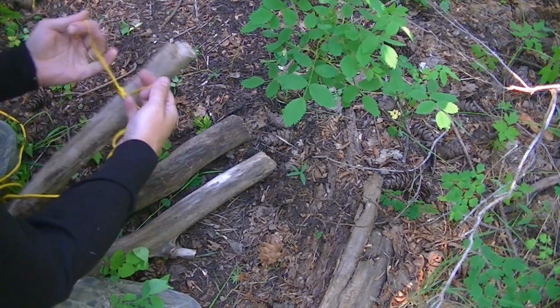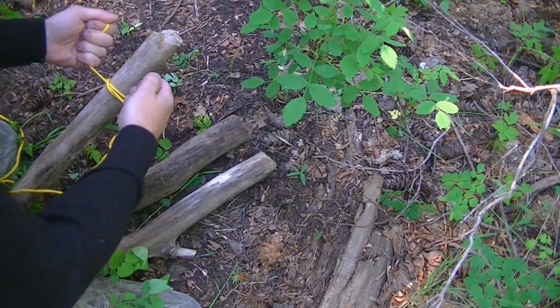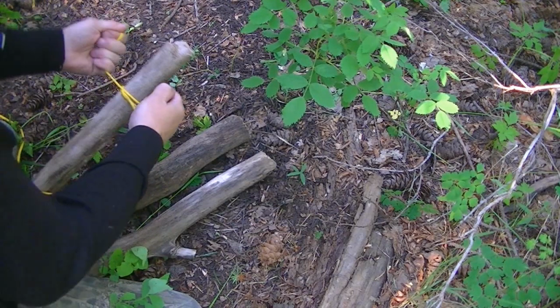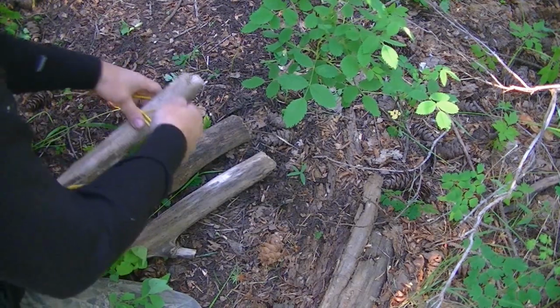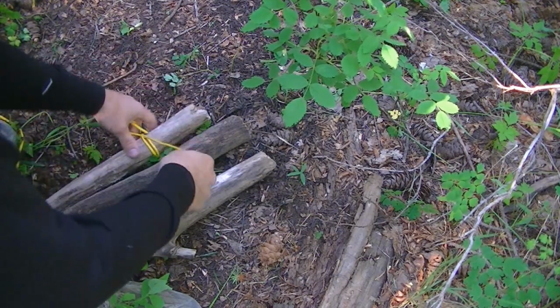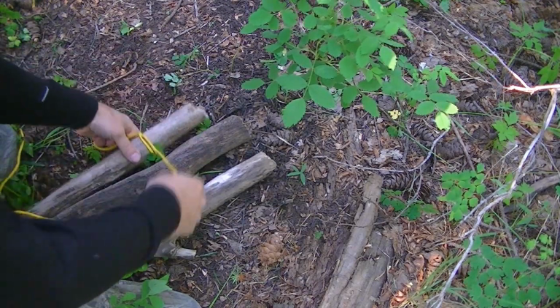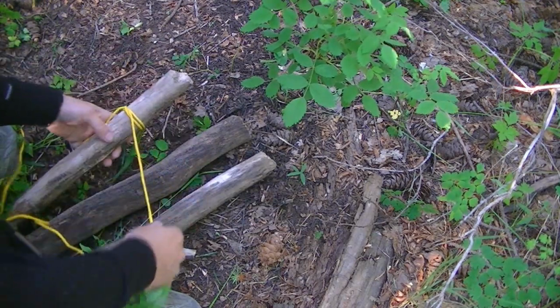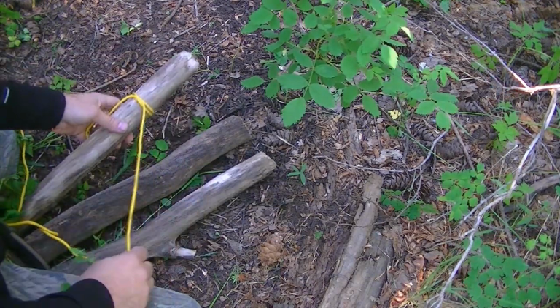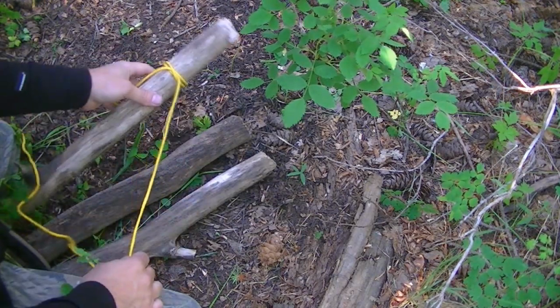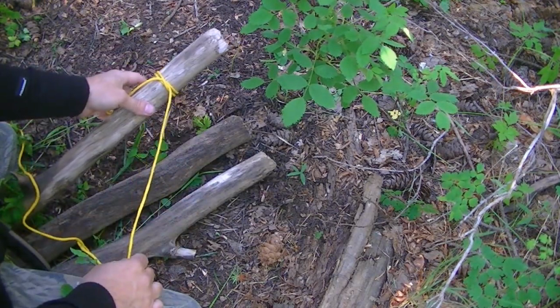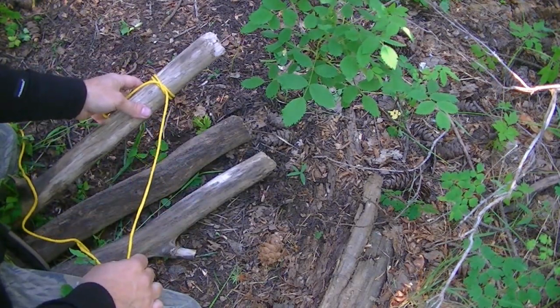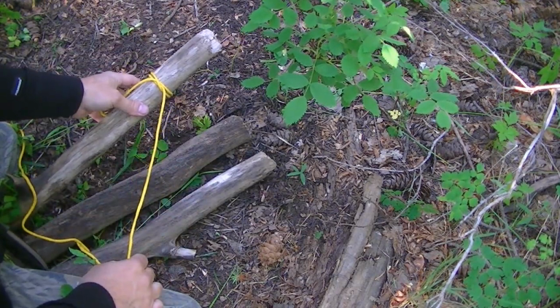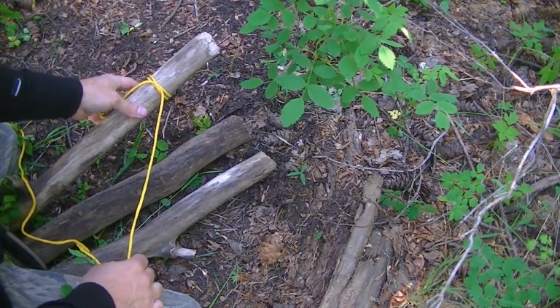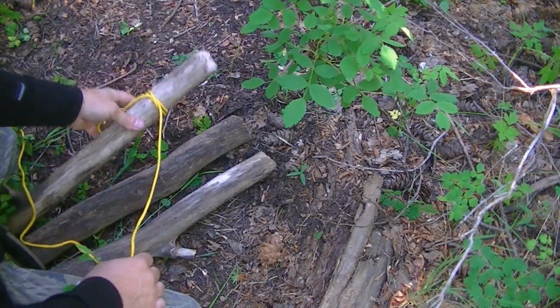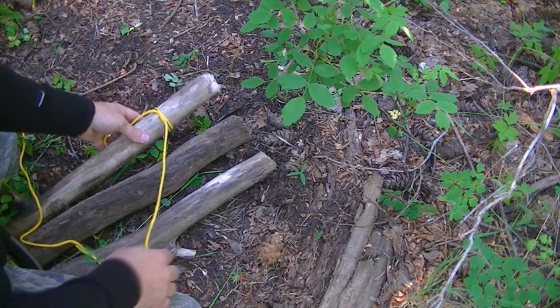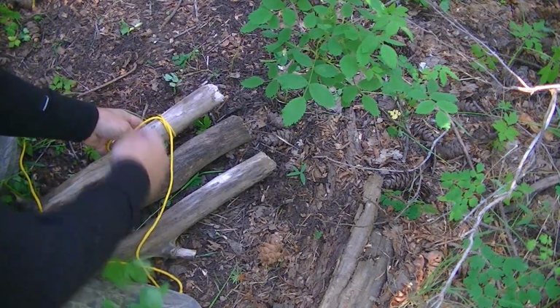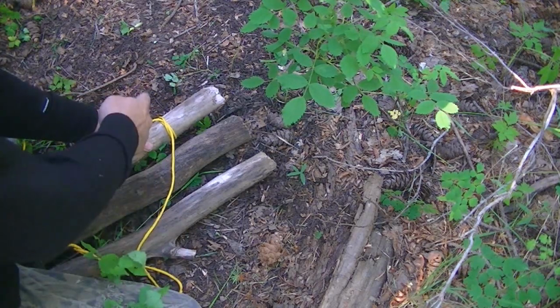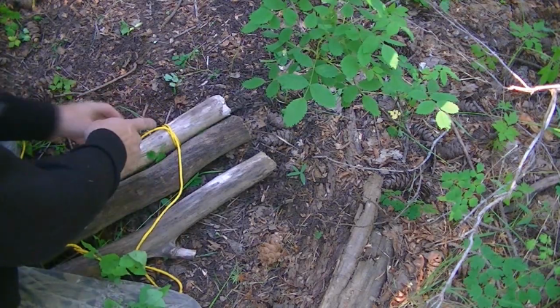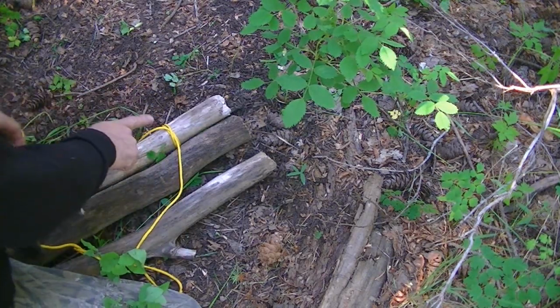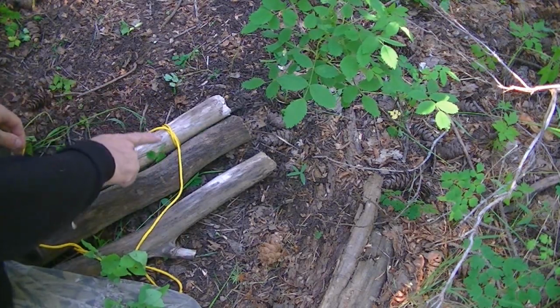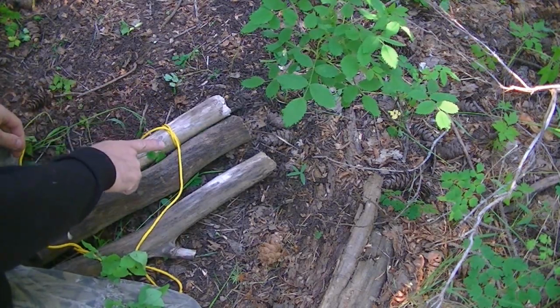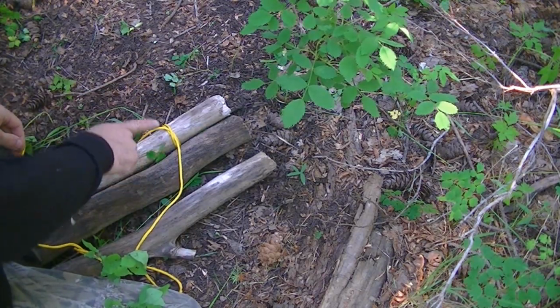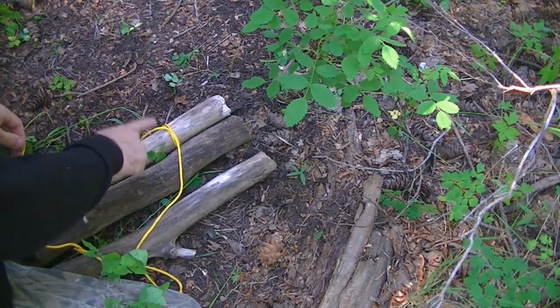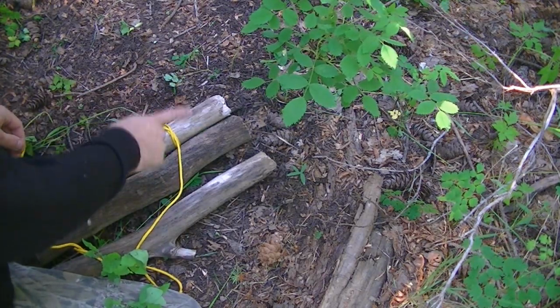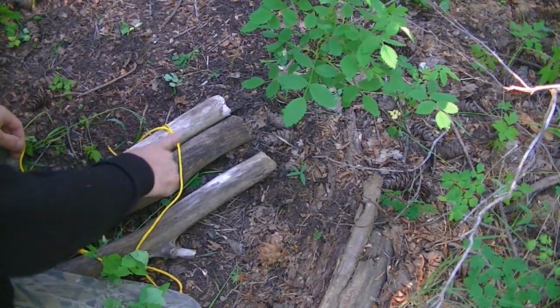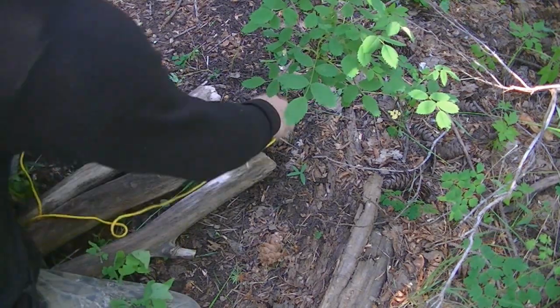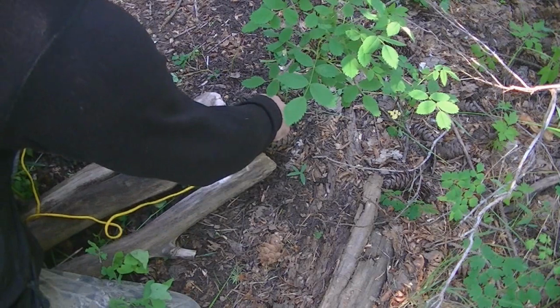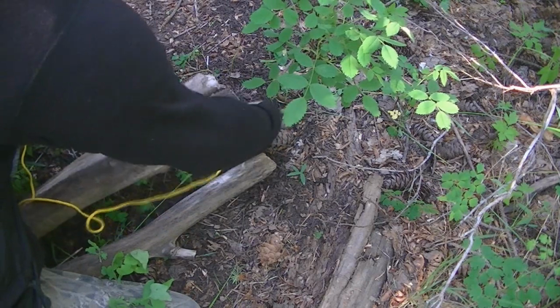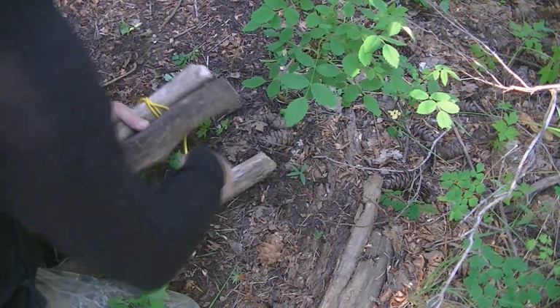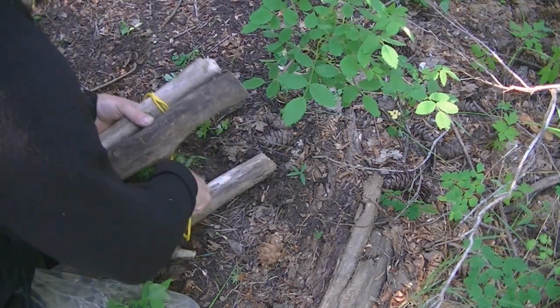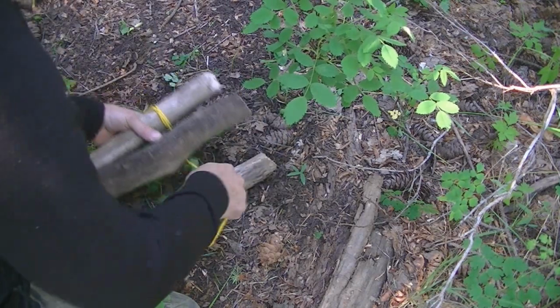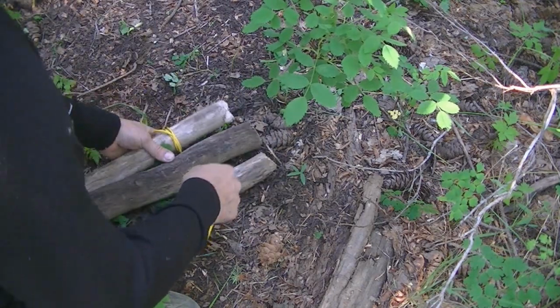I went out here playing around. So I'm going to tie on my clove hitch, and then what I'm going to do is weave this paracord in and out between these three pieces of logs here.